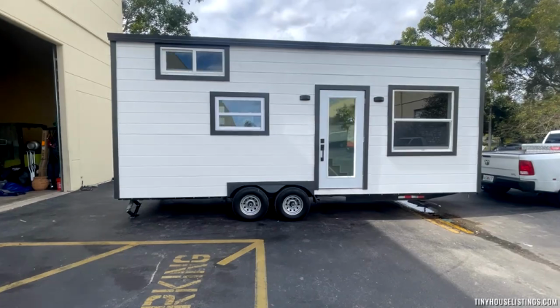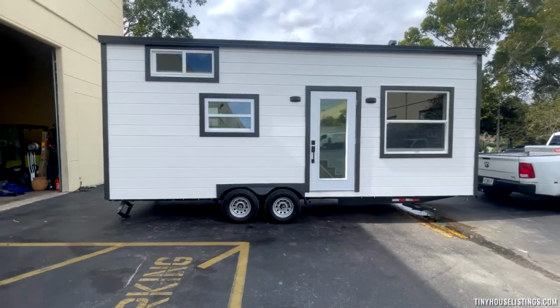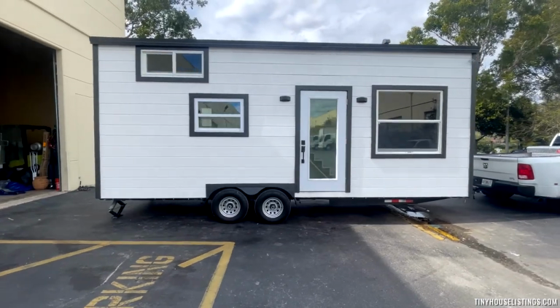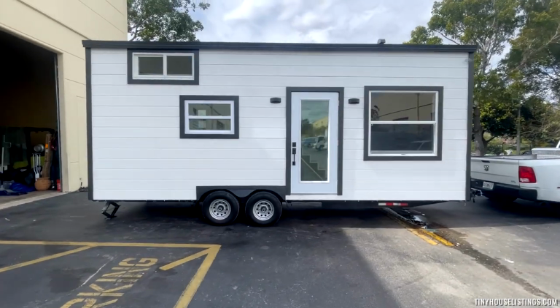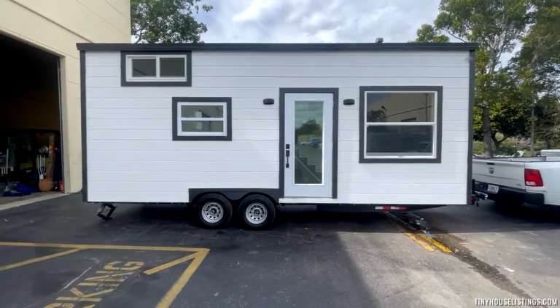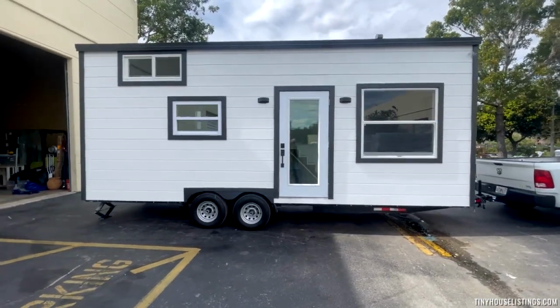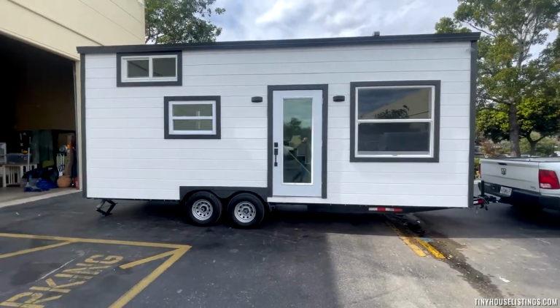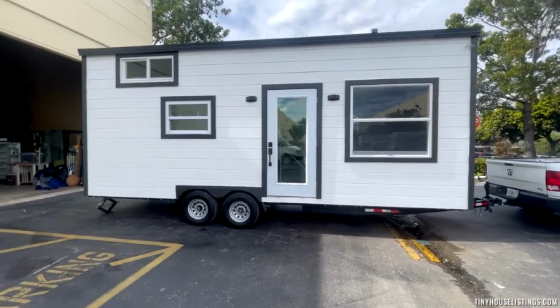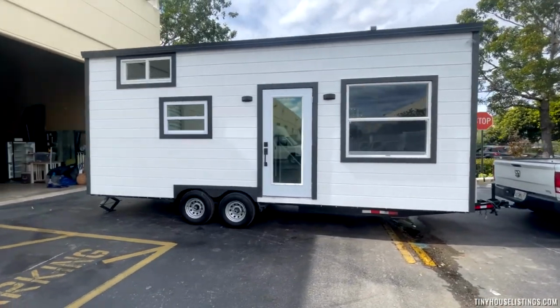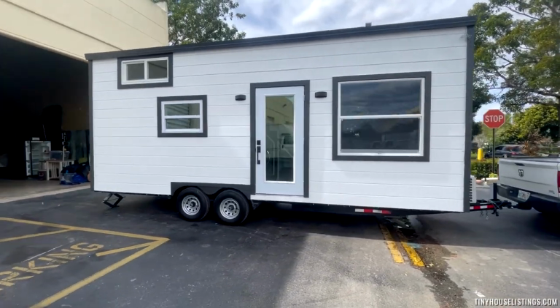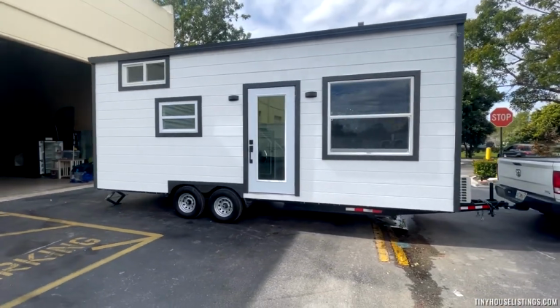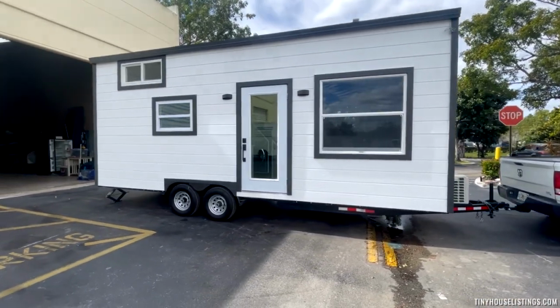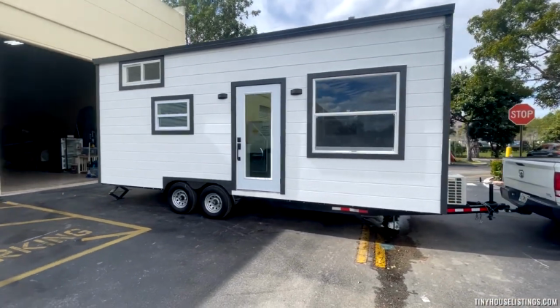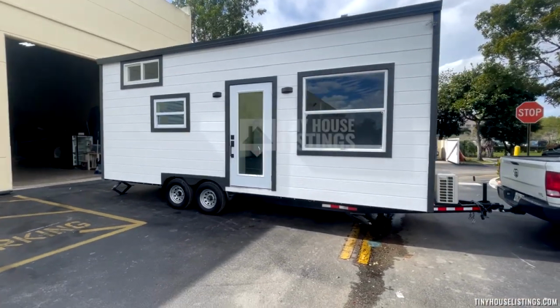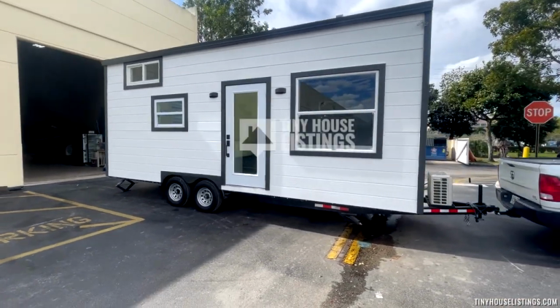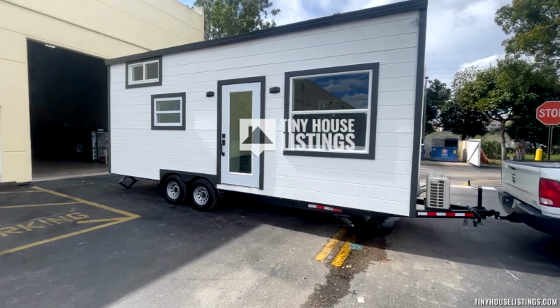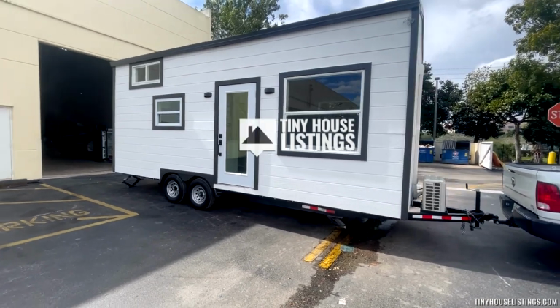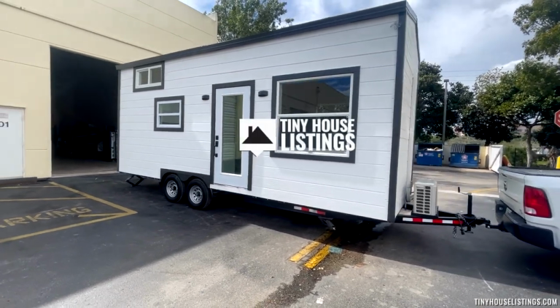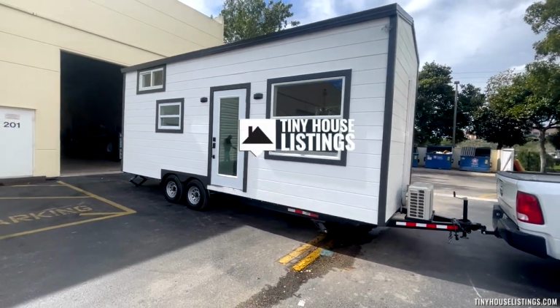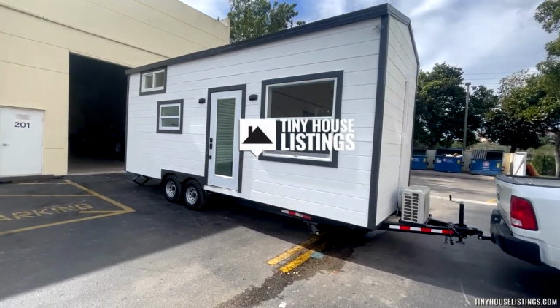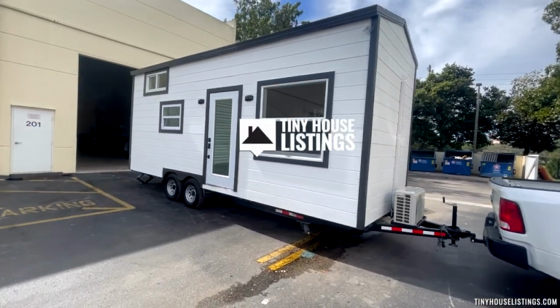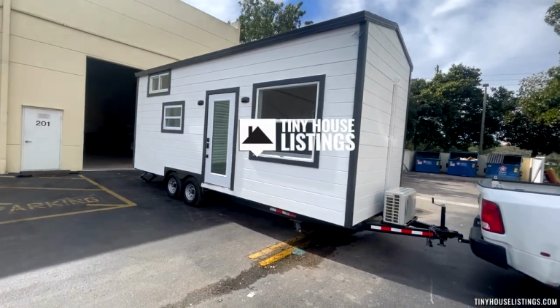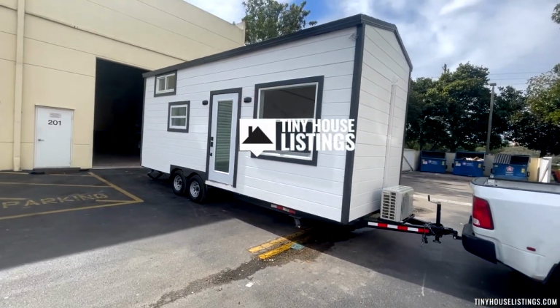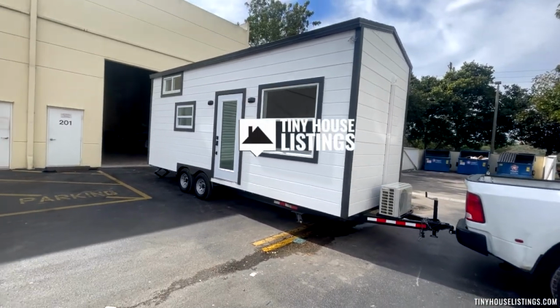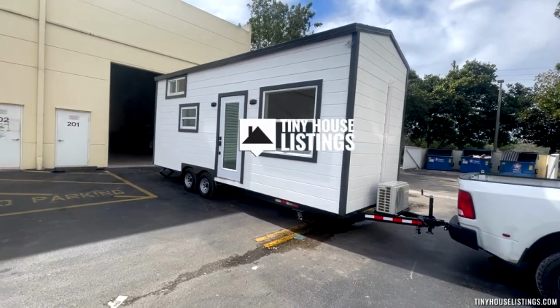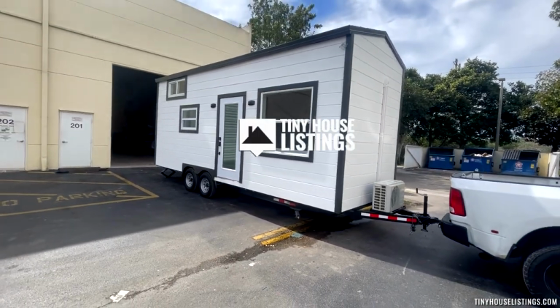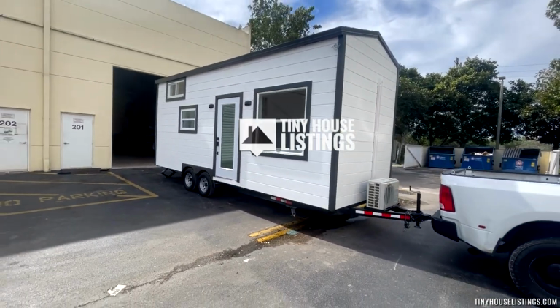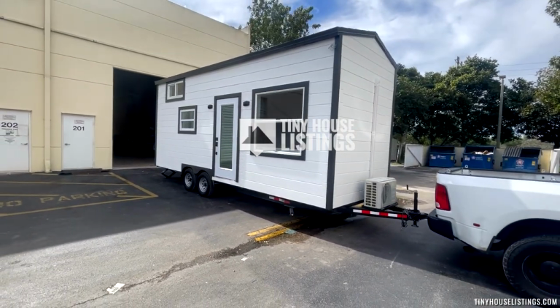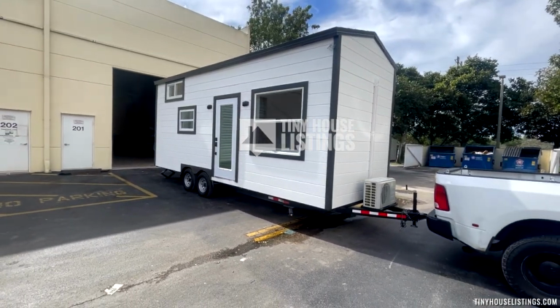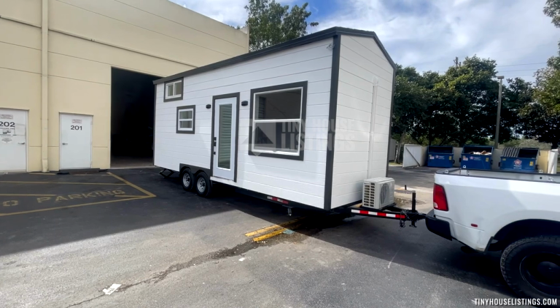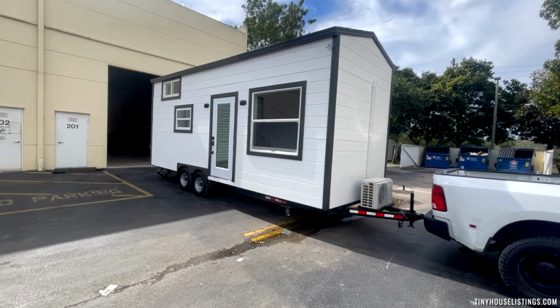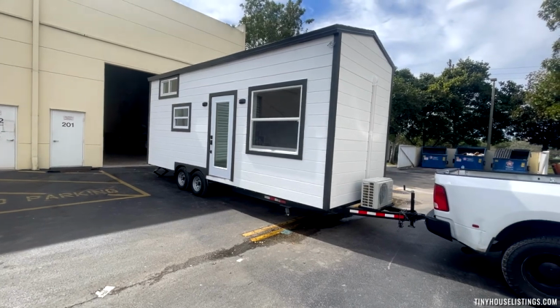We are selling our home. This is Custom Tiny Living, based out of Florida. This is our 24-foot tiny home on wheels.